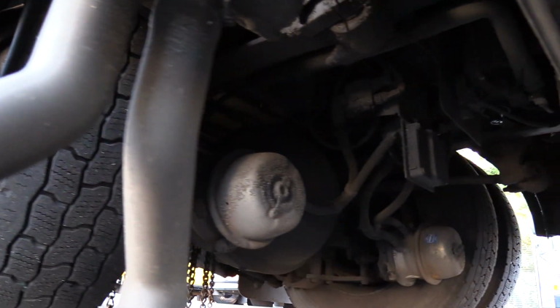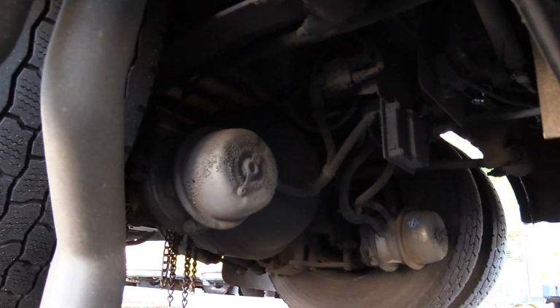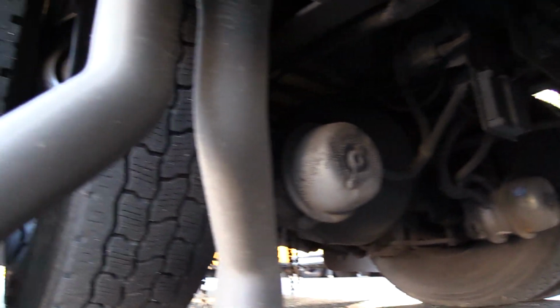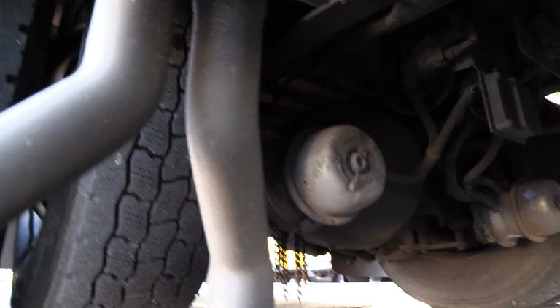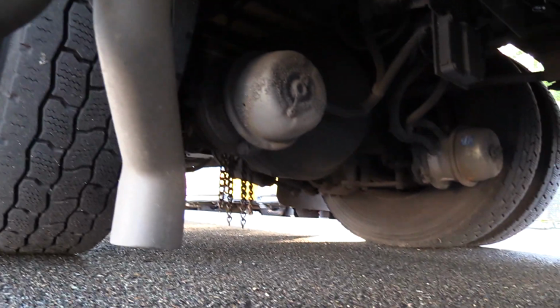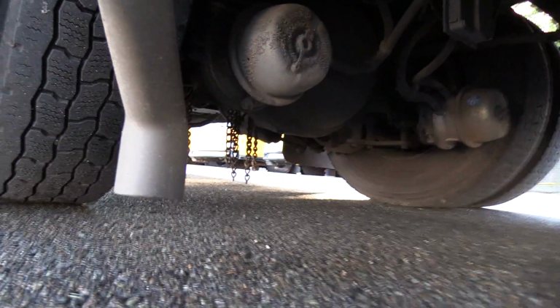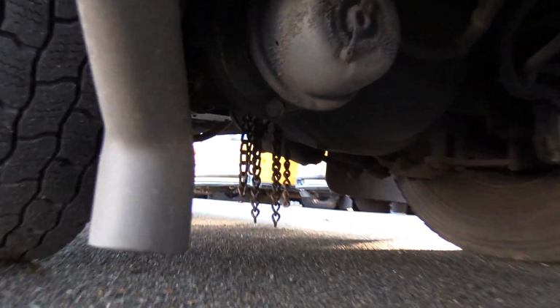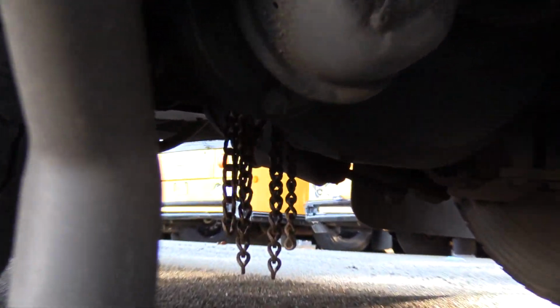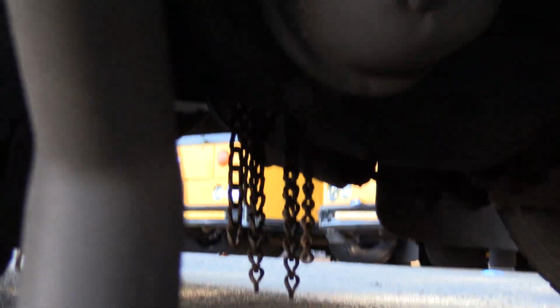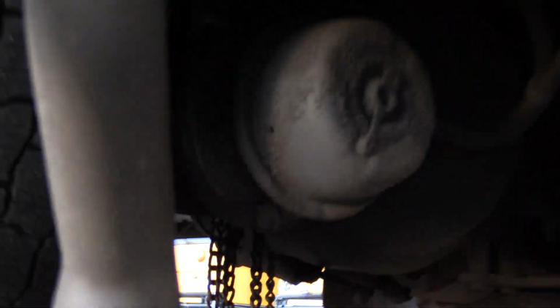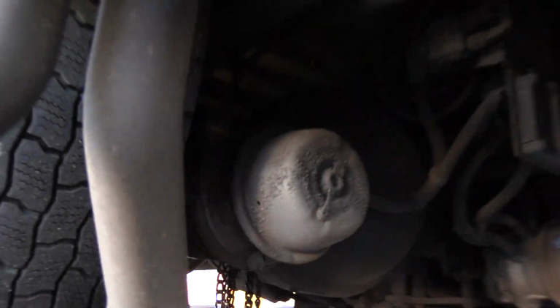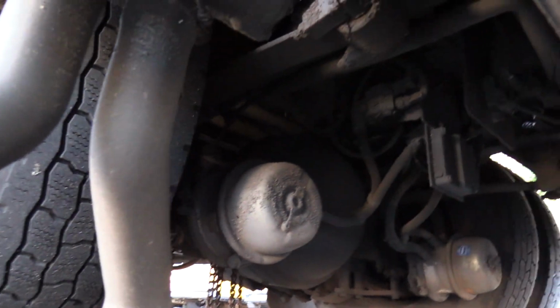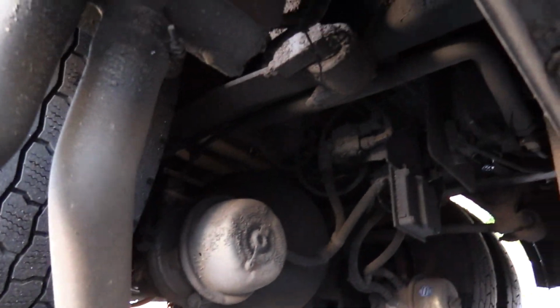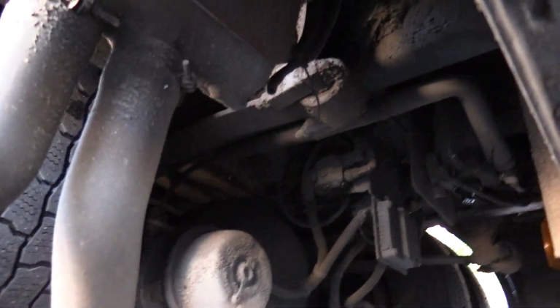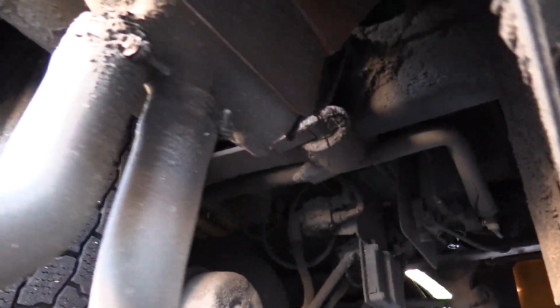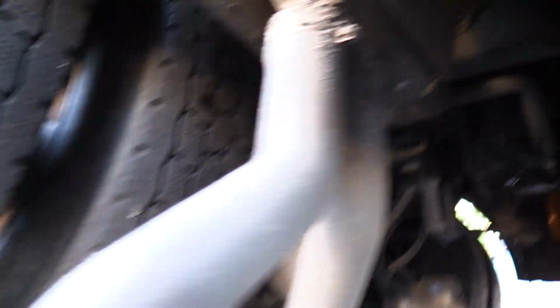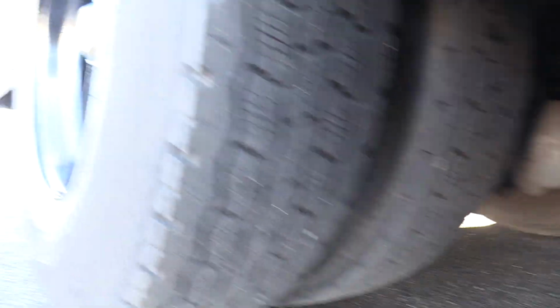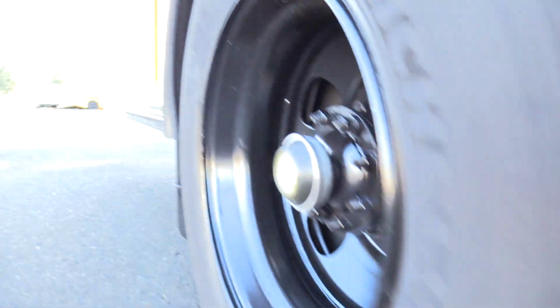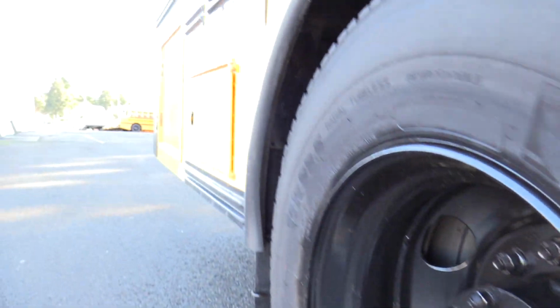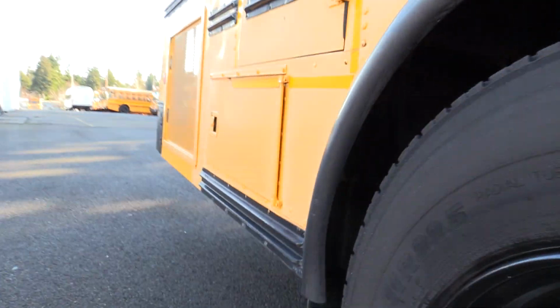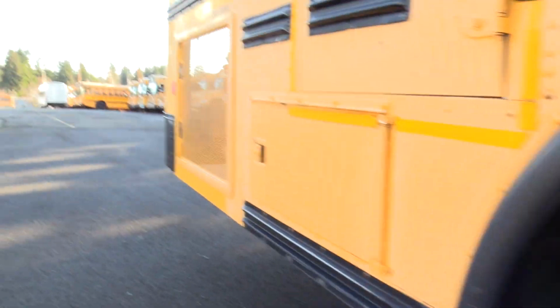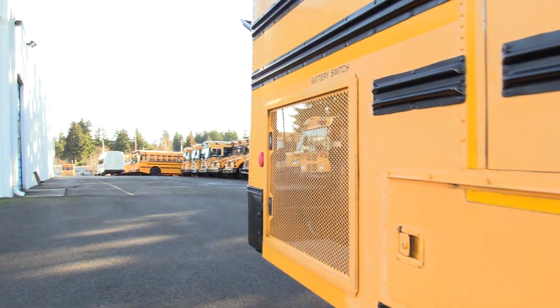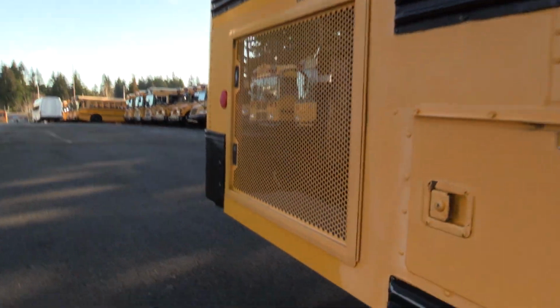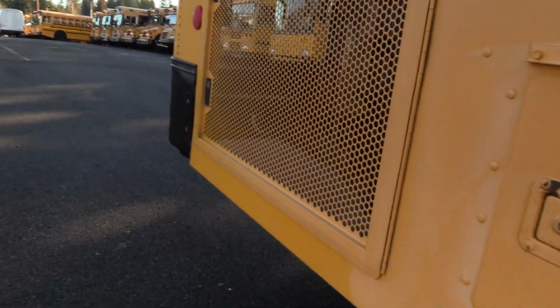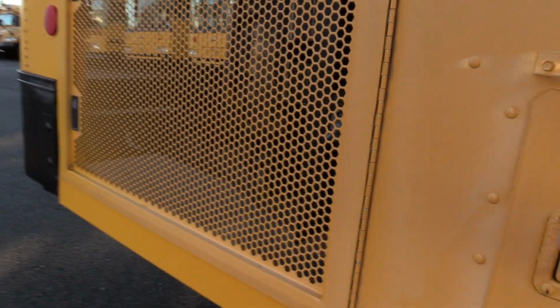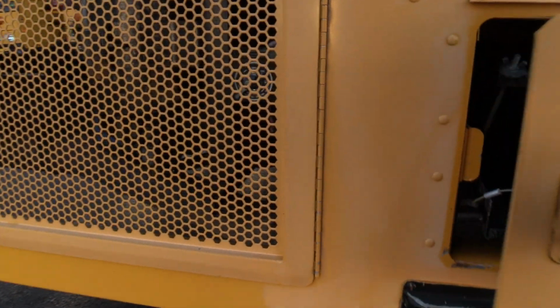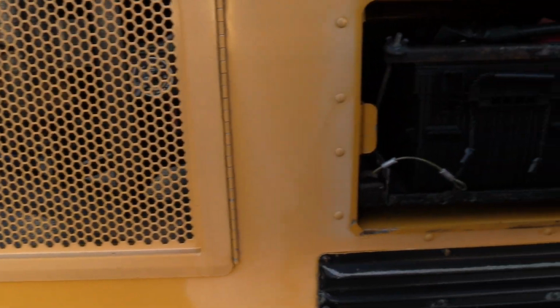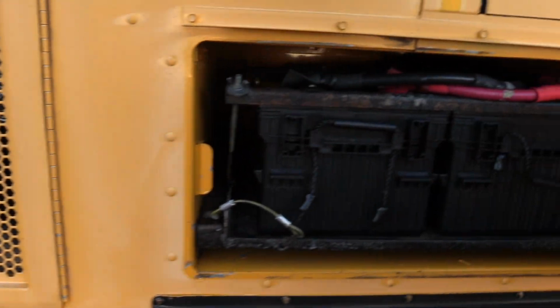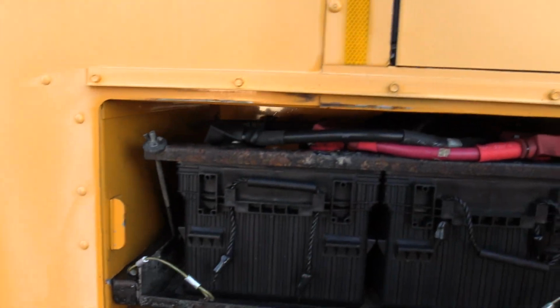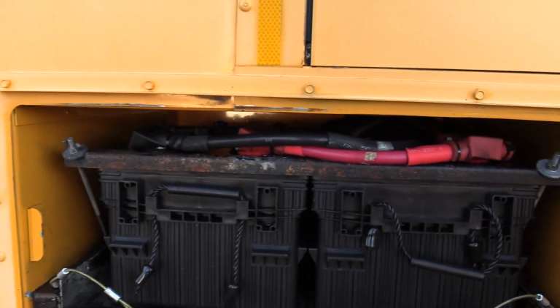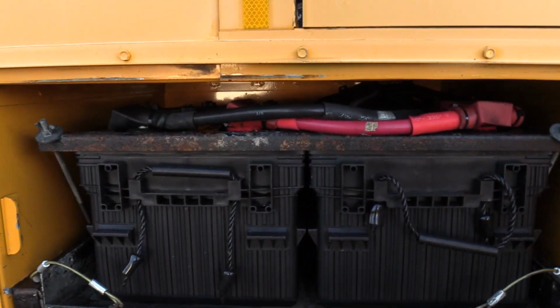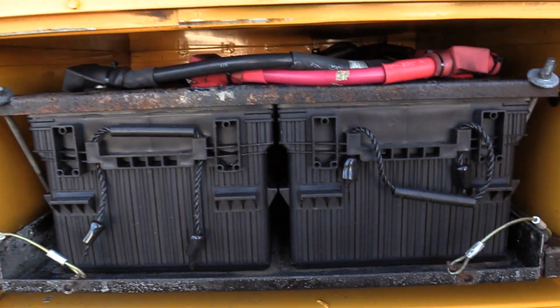I'll show you underneath — there's your sander tubes, and there are those on-spot chains I was talking about. Got your slide-out battery box and tray here, with a couple of 8Ds in there.